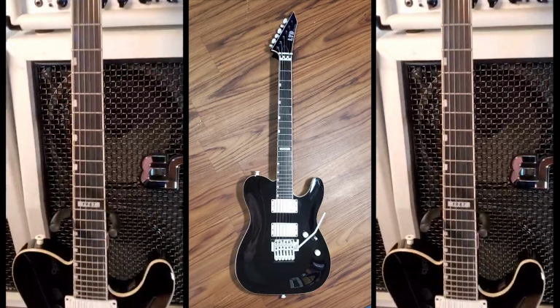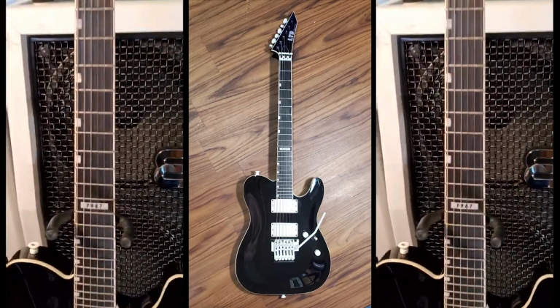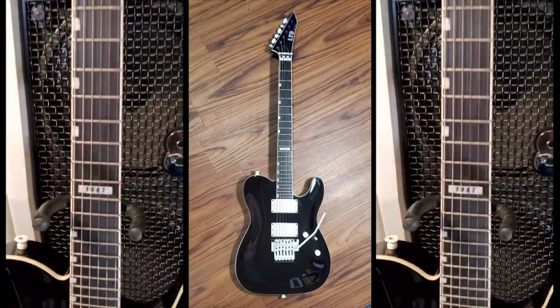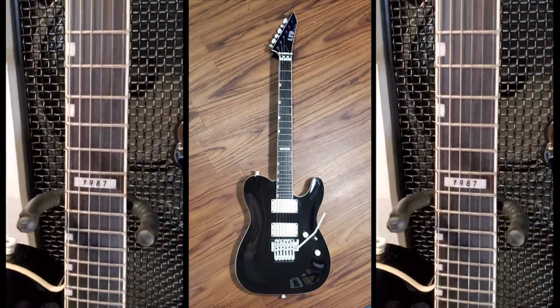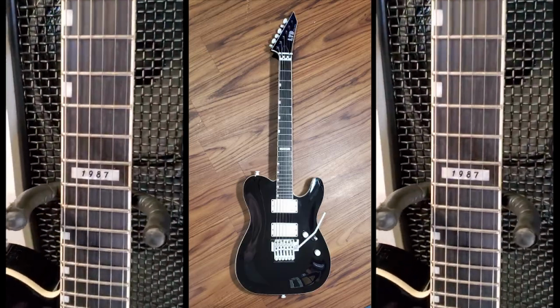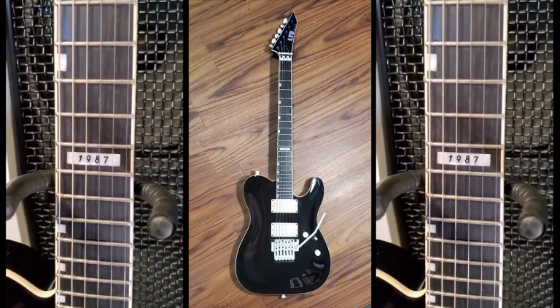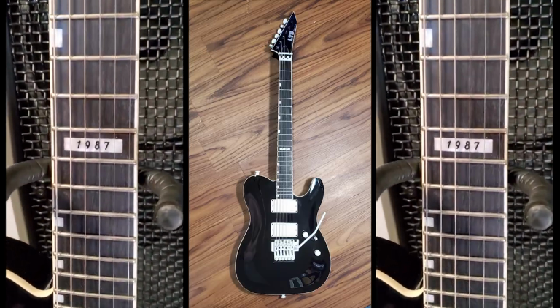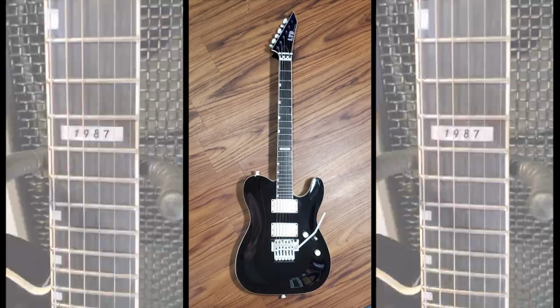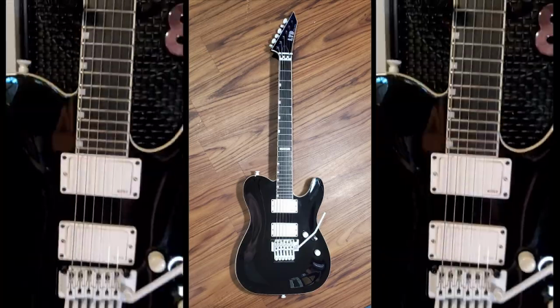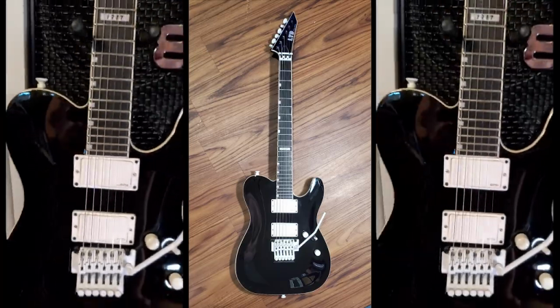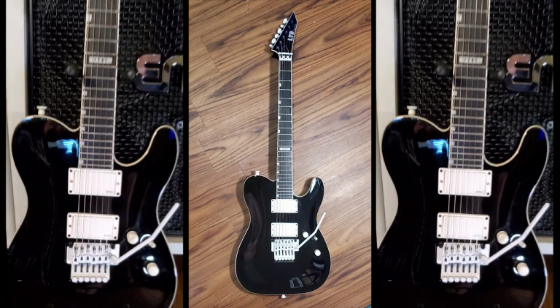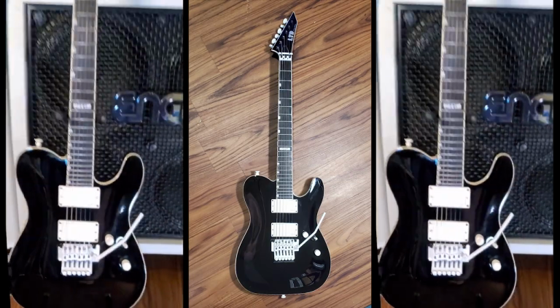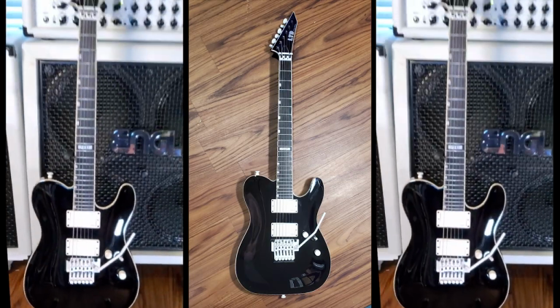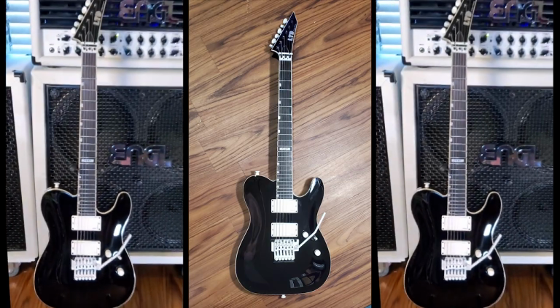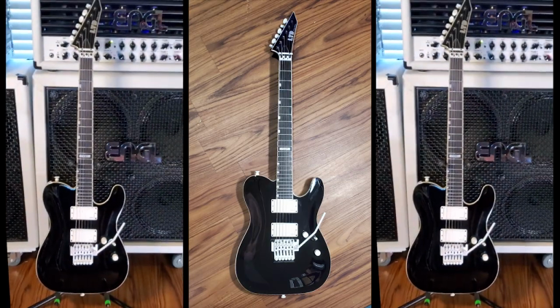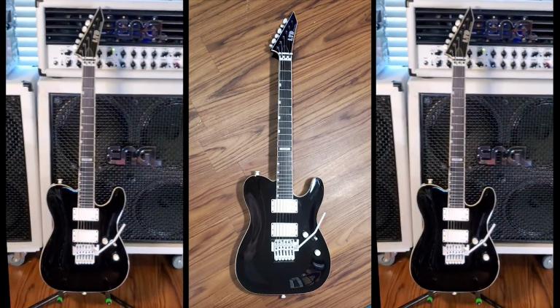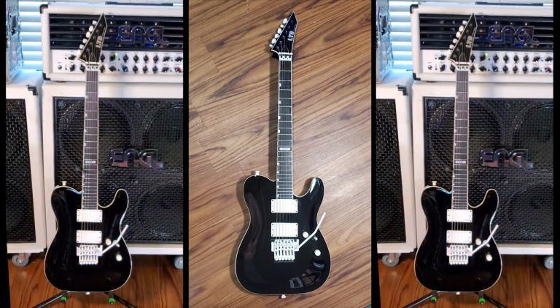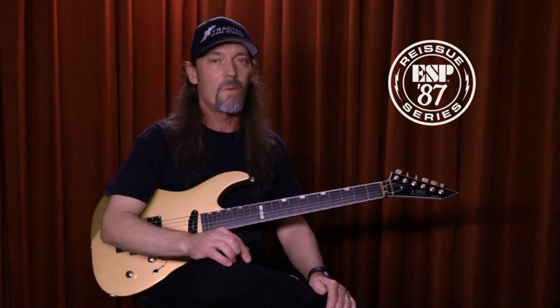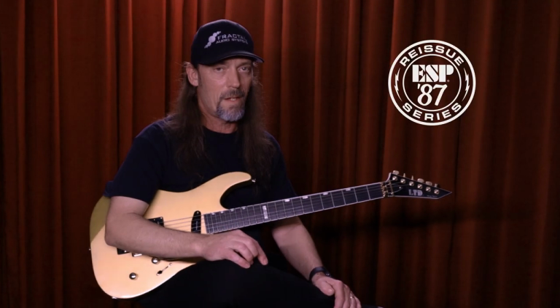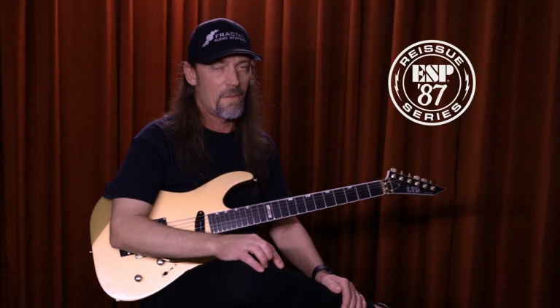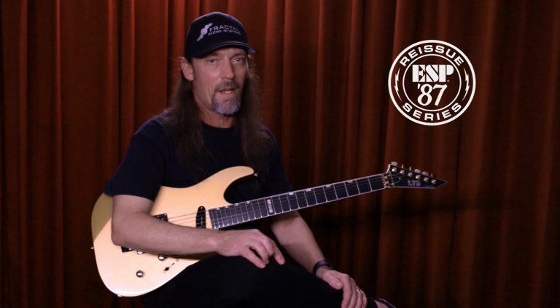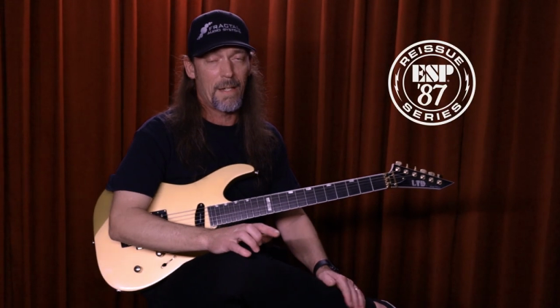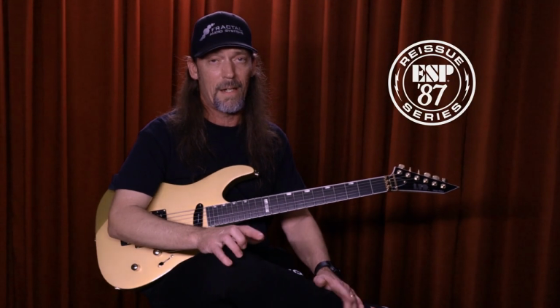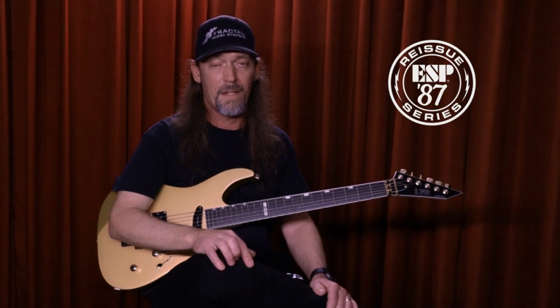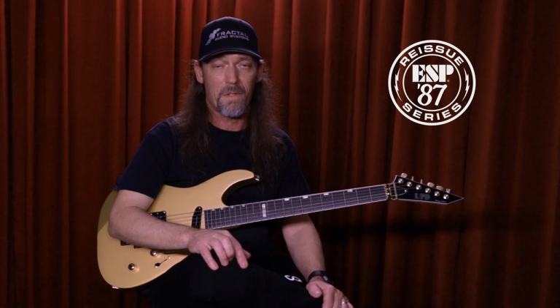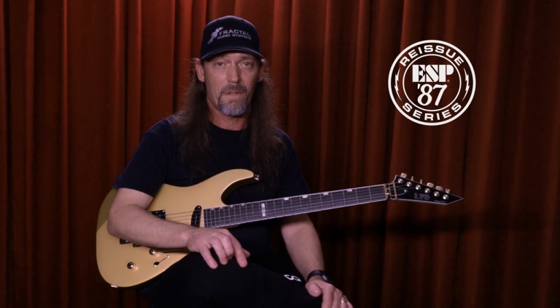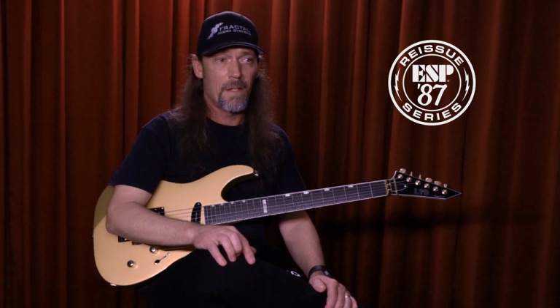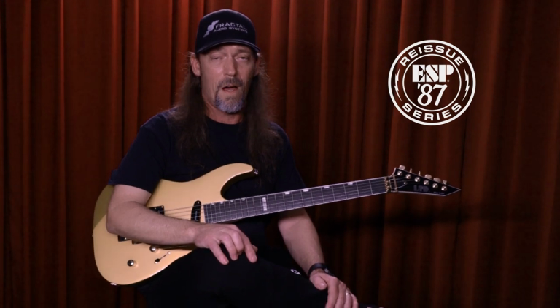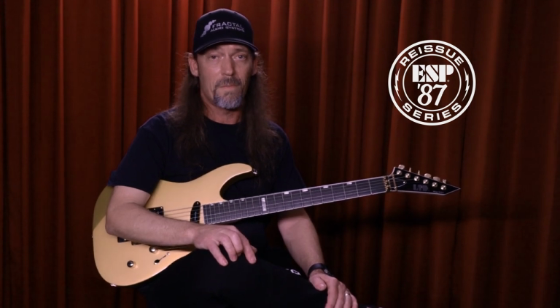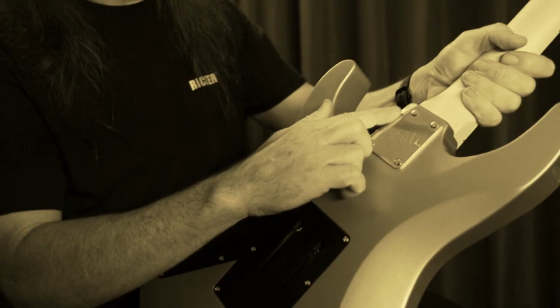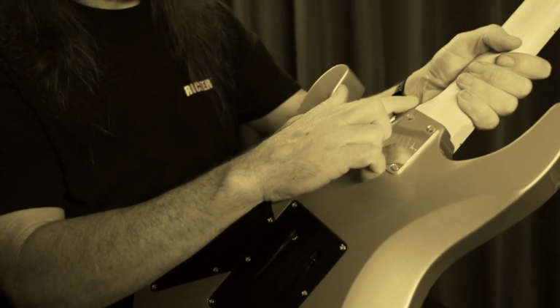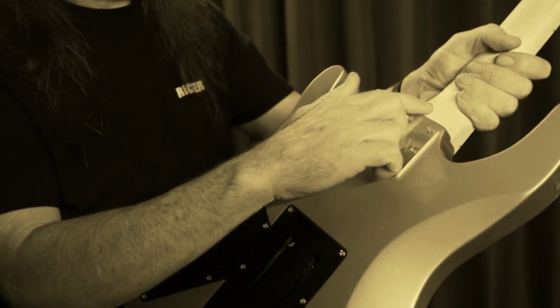That guitar is amazing. I want to gravitate toward it — it's just so cool to look at, and you pick it up and it plays itself. Highly recommended: if you haven't checked out any of the 1987 series, get your hands on them and check them out. They're built right.